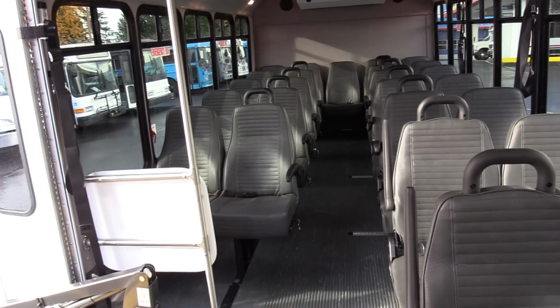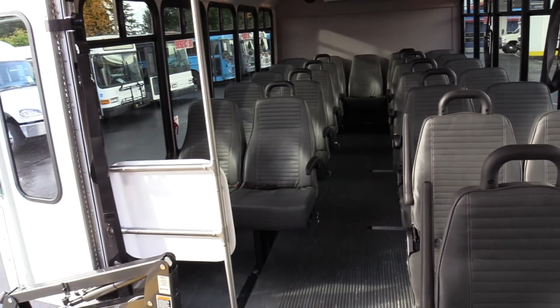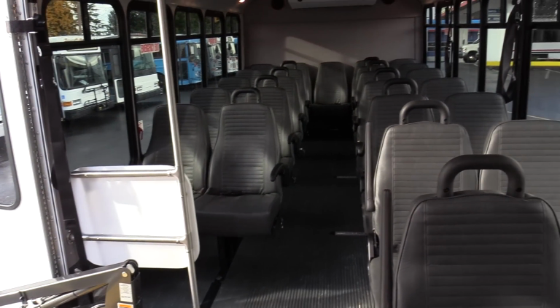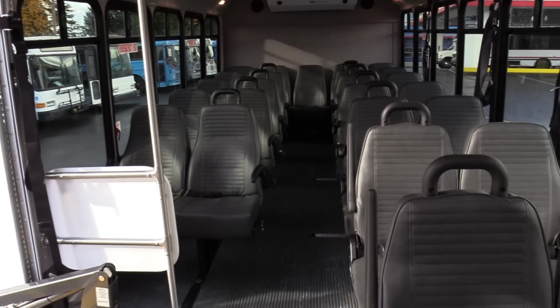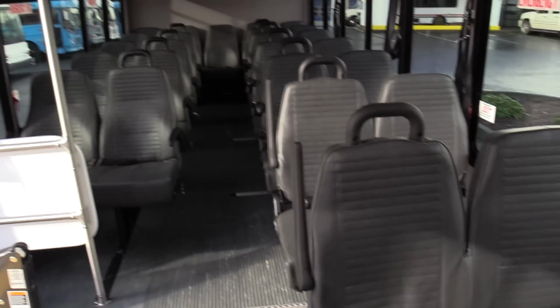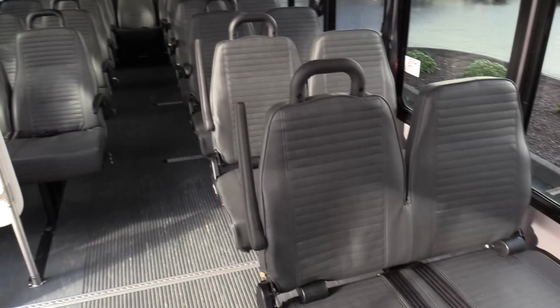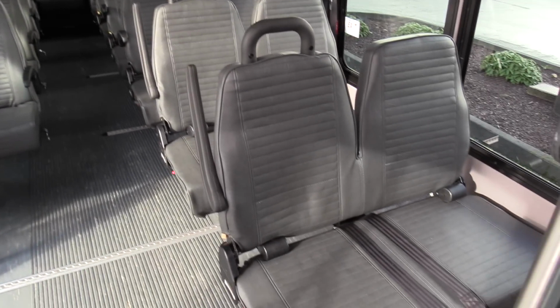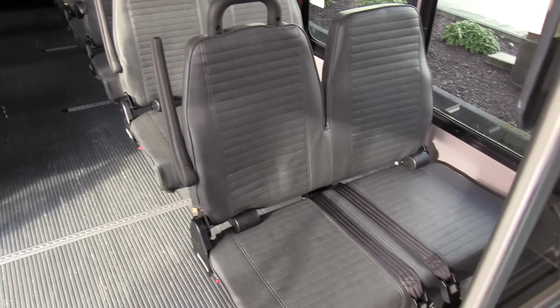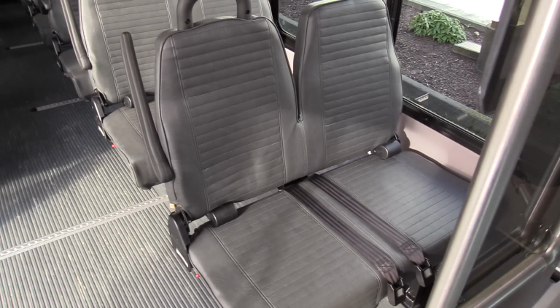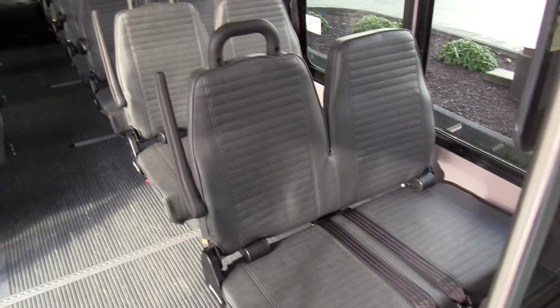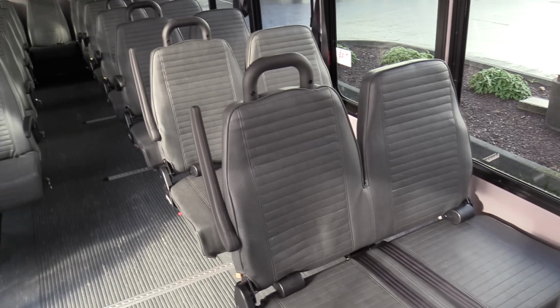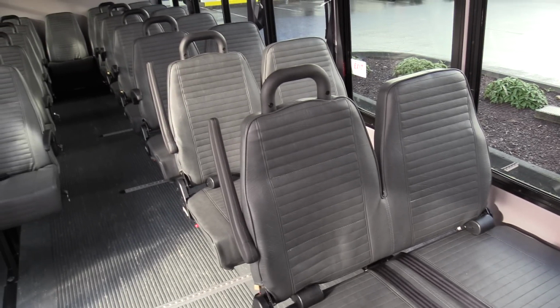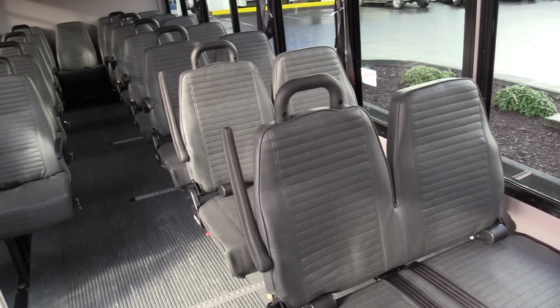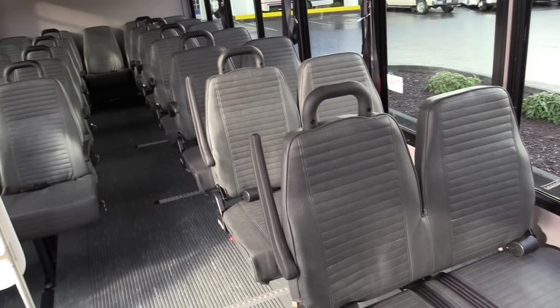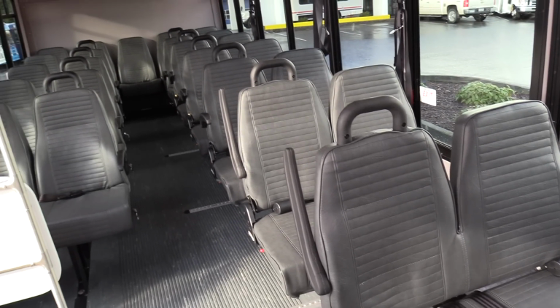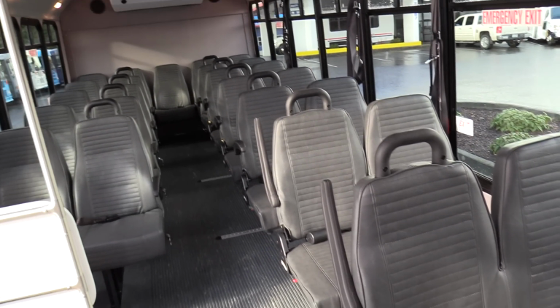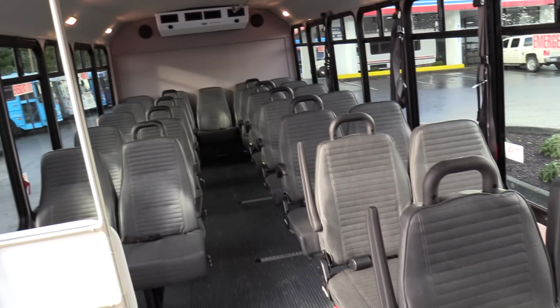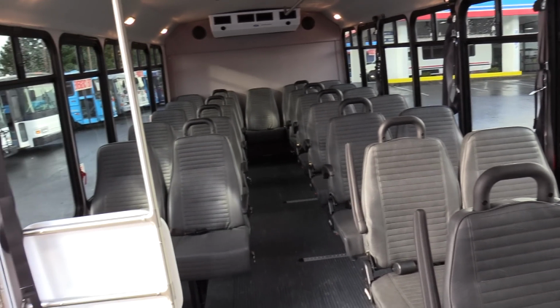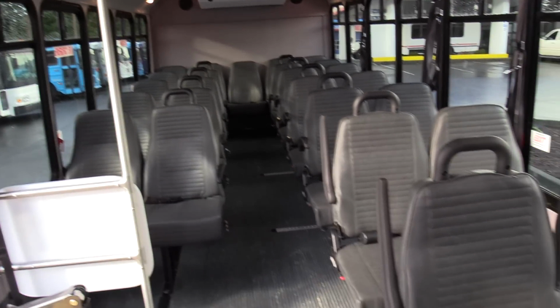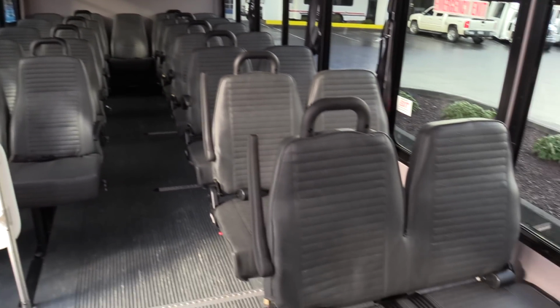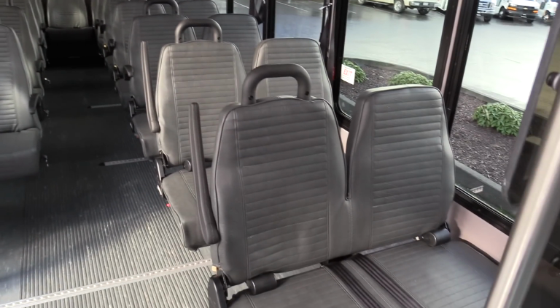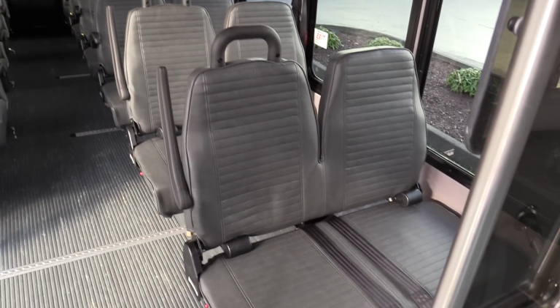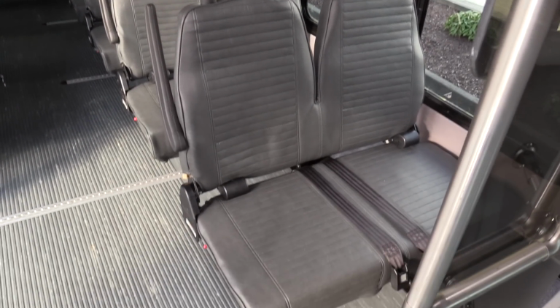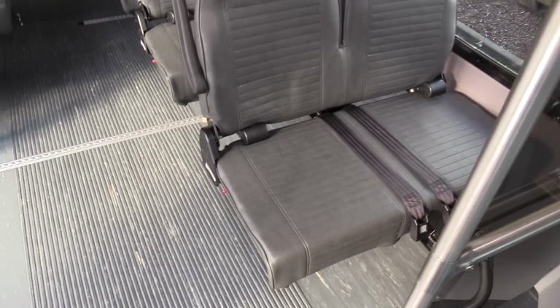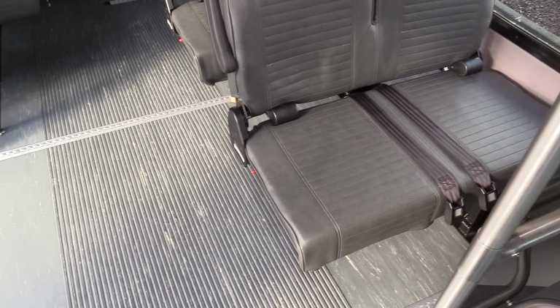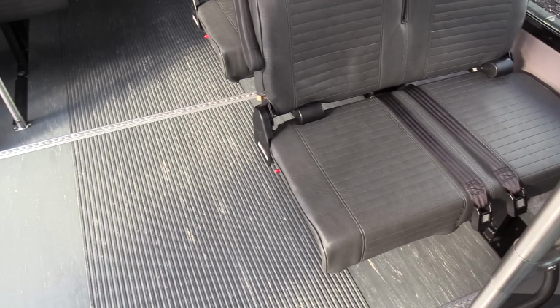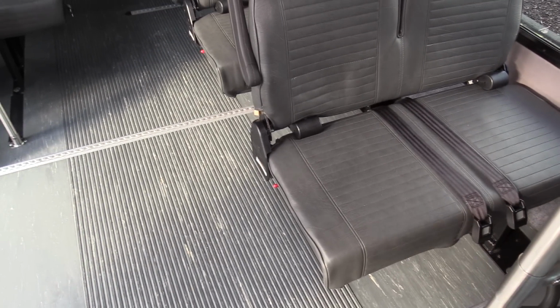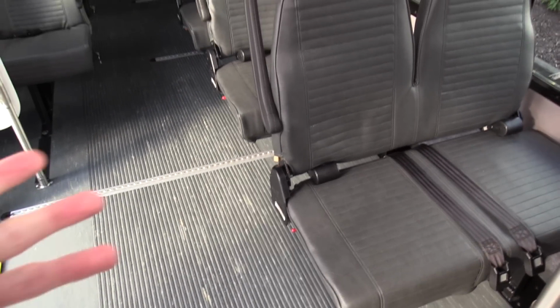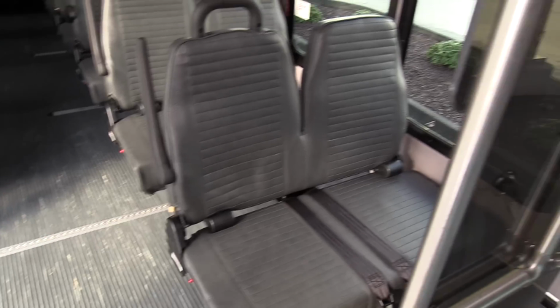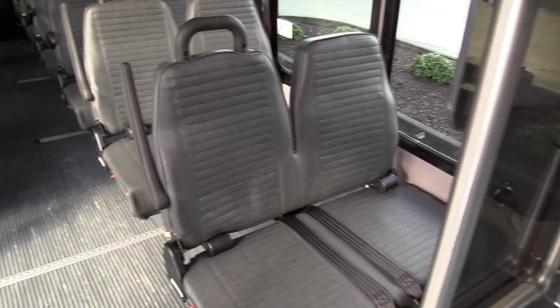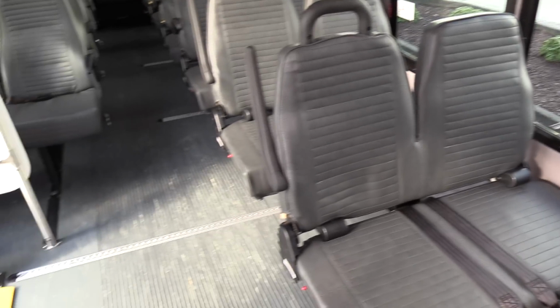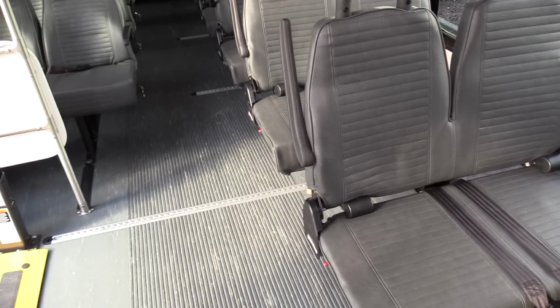In the back here, we have Friedman Featherweight mid-back seats with aisle side grab handles and aisle side armrests. I'm going to demonstrate these fold-away seats.